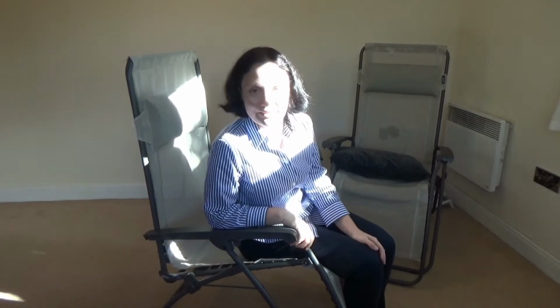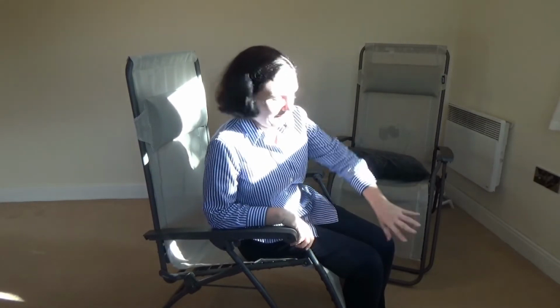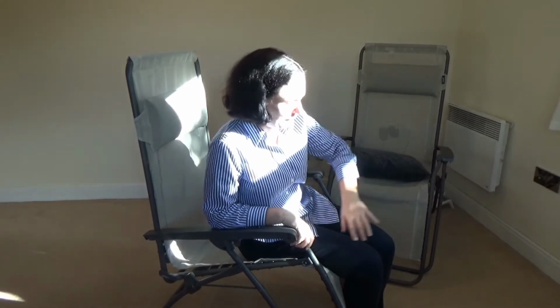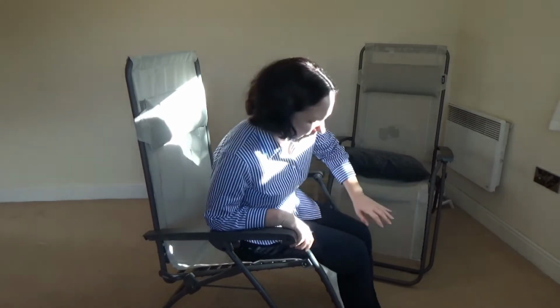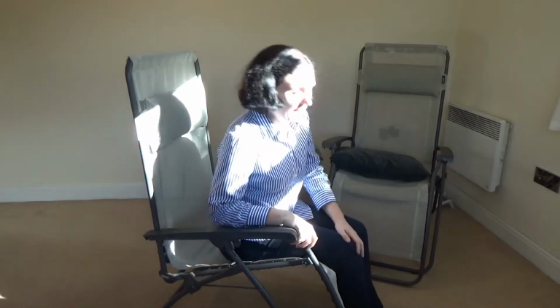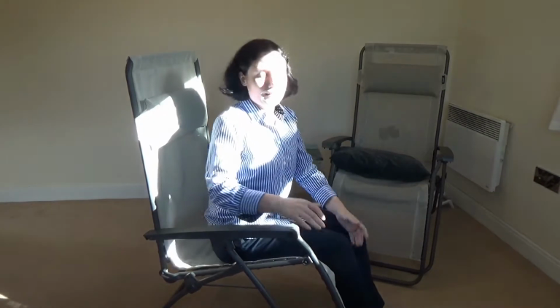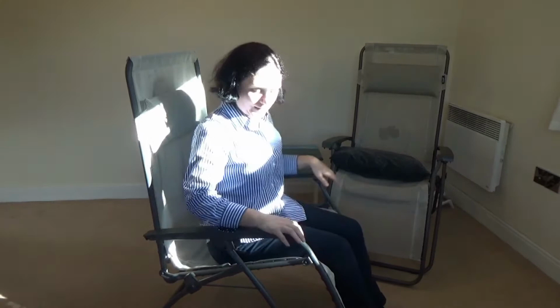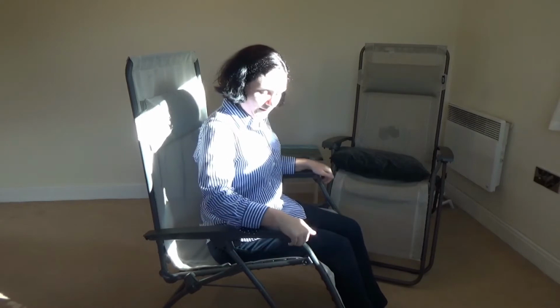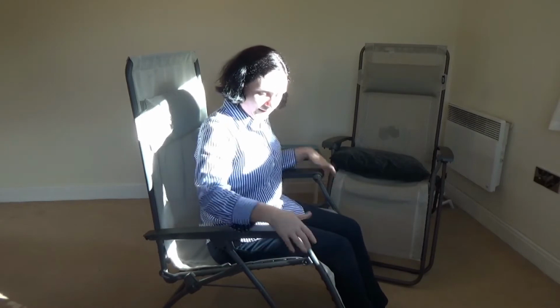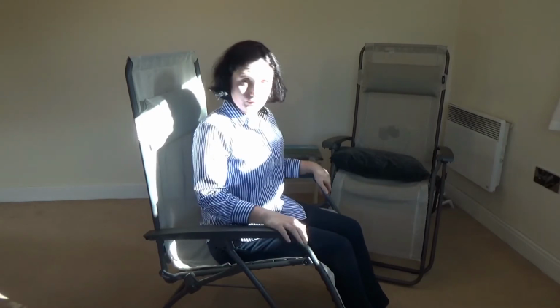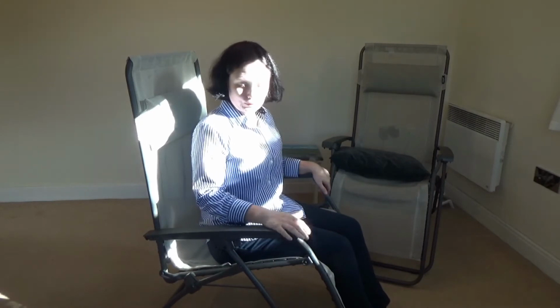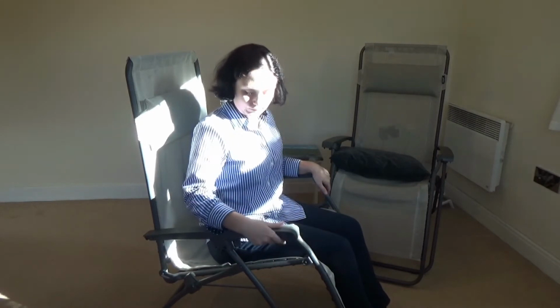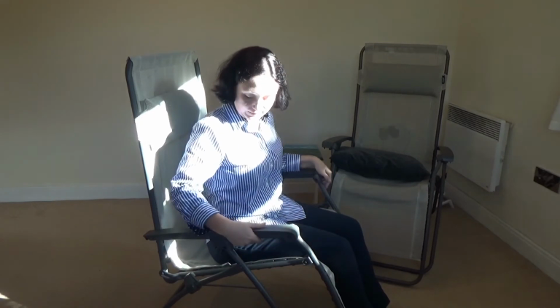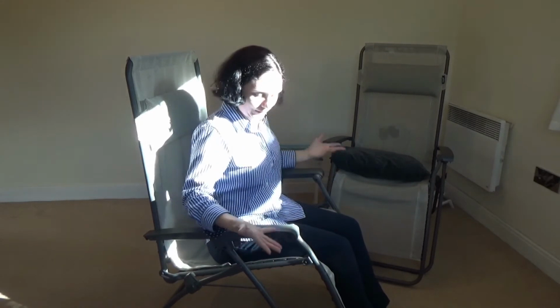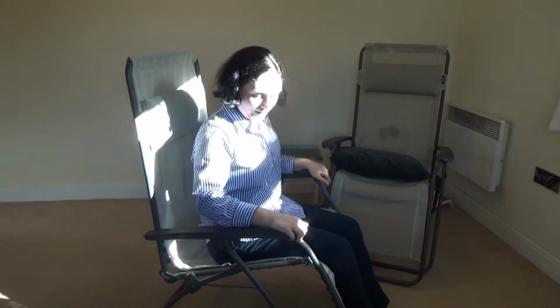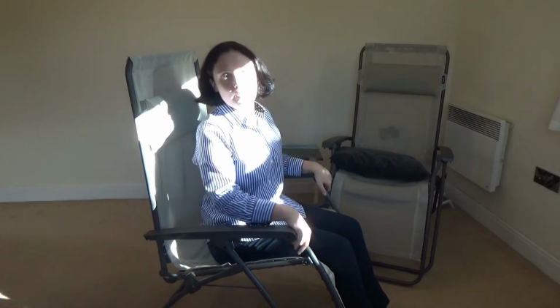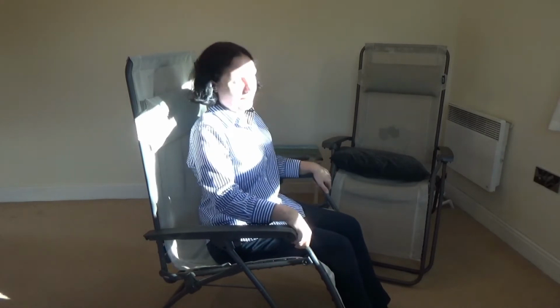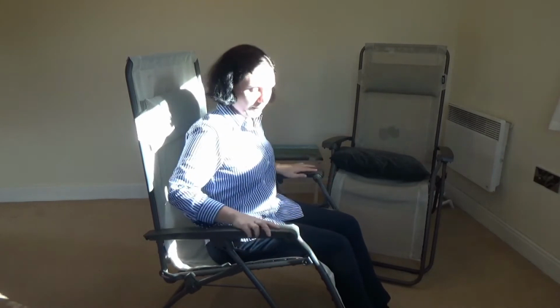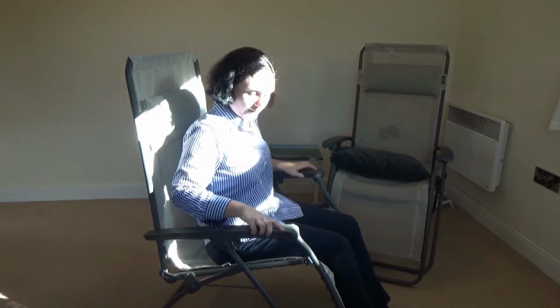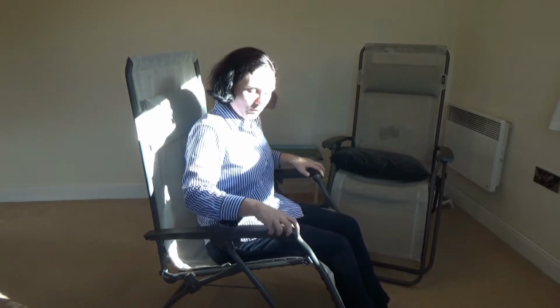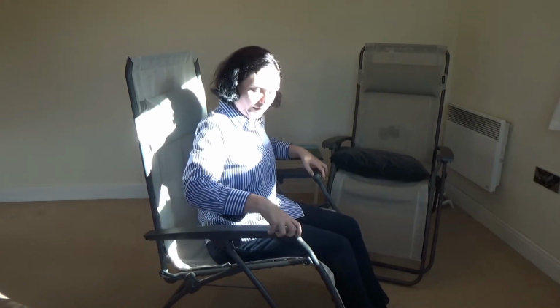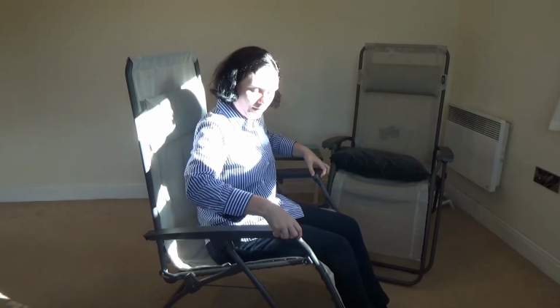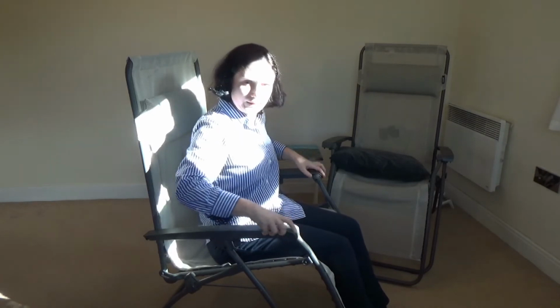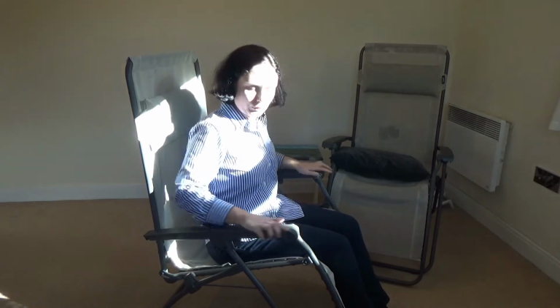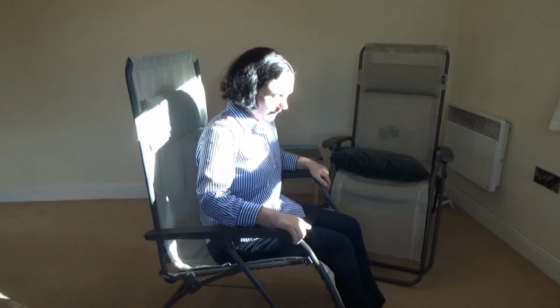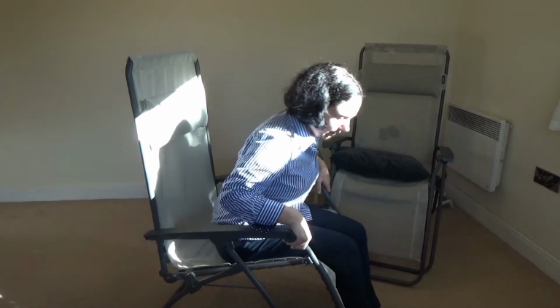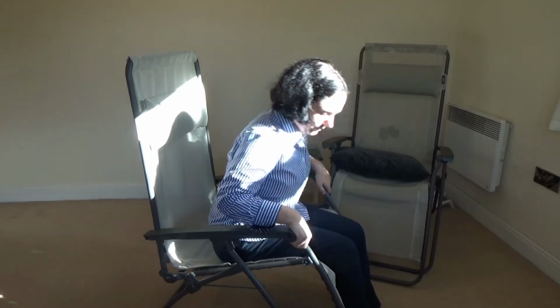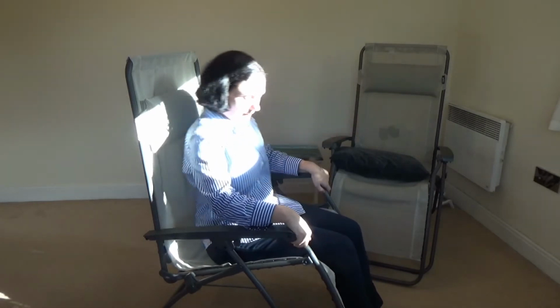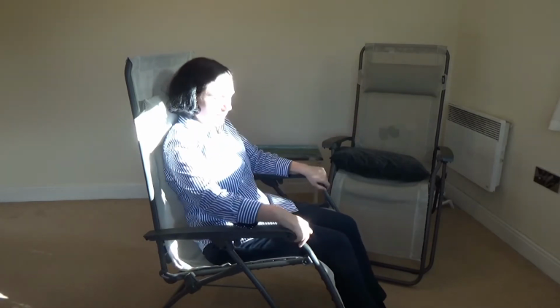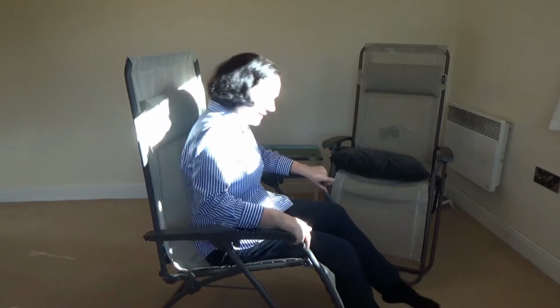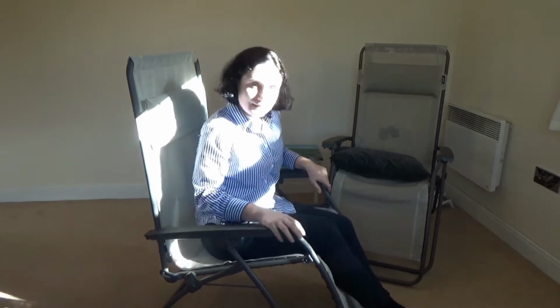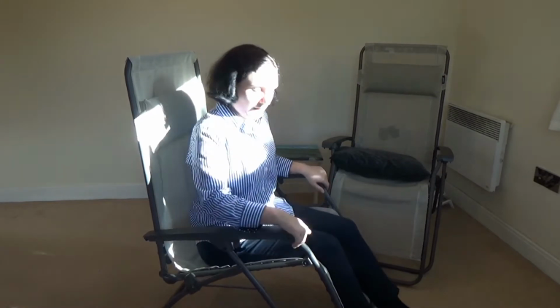This is an older version of these relaxation chairs. On the newer version, I think you can lift this up and push it. It's not the easiest at first — you just get used to it.